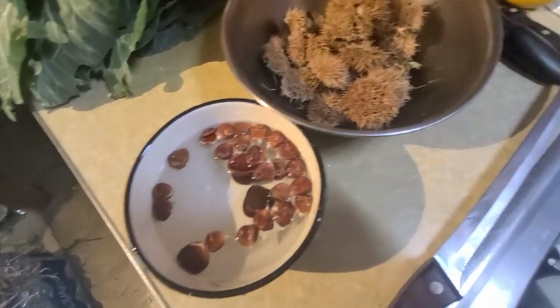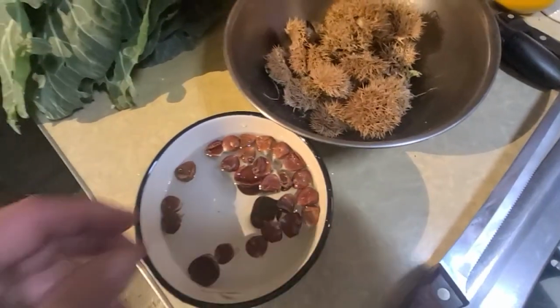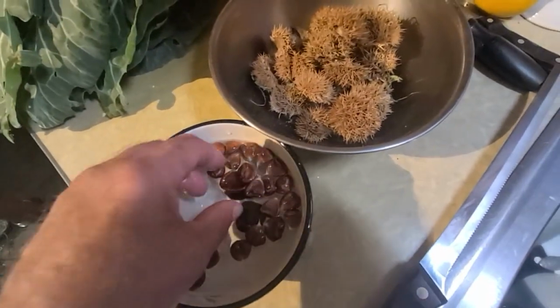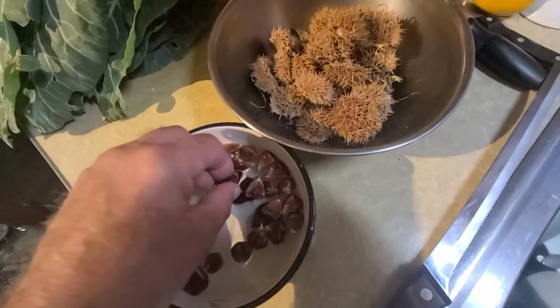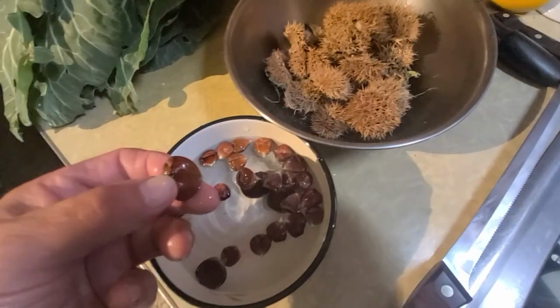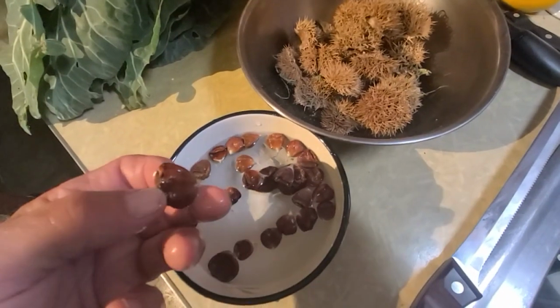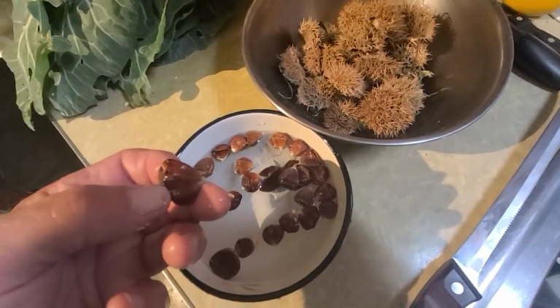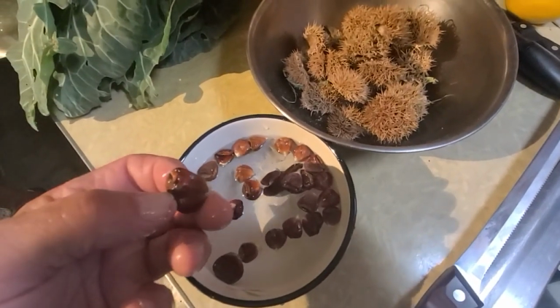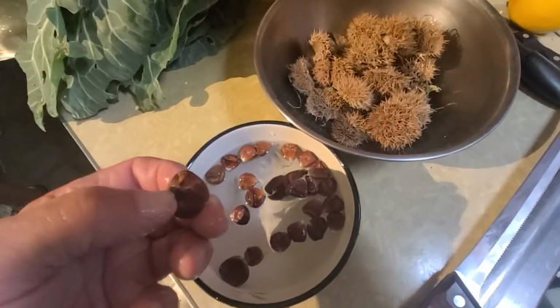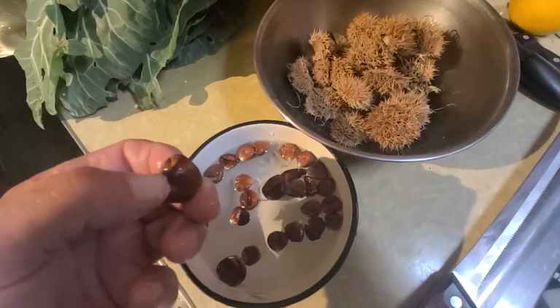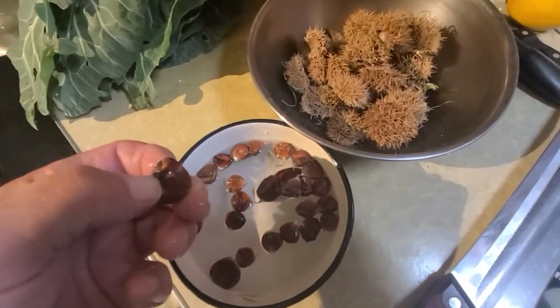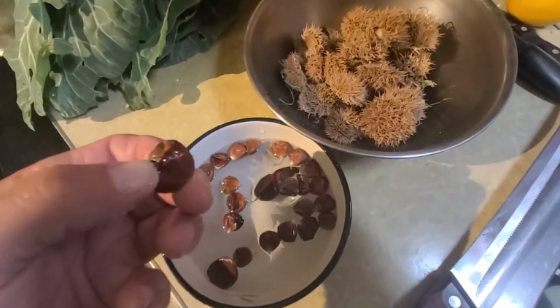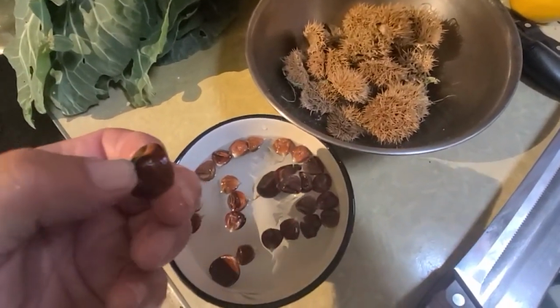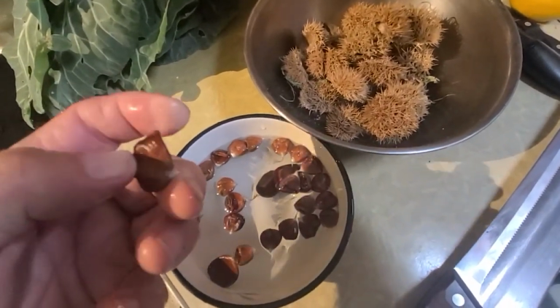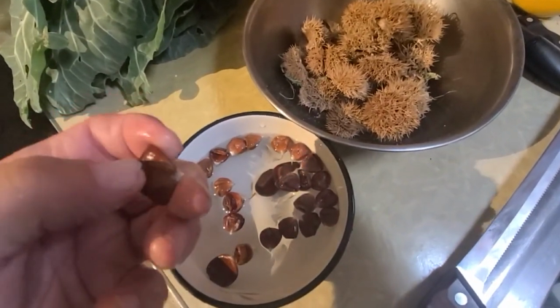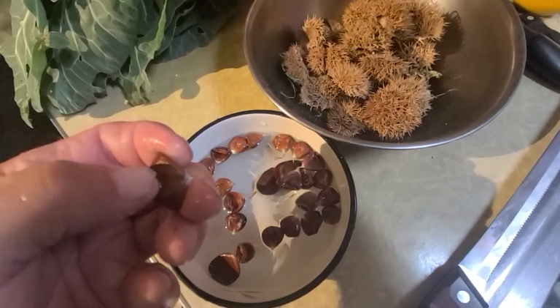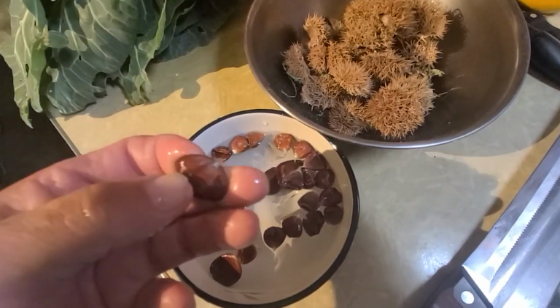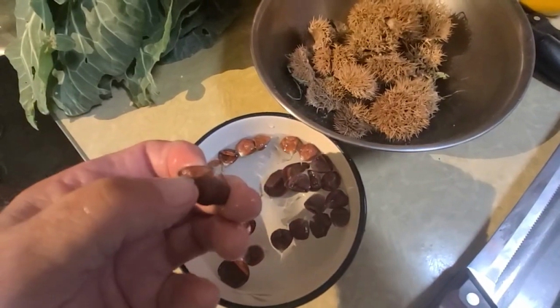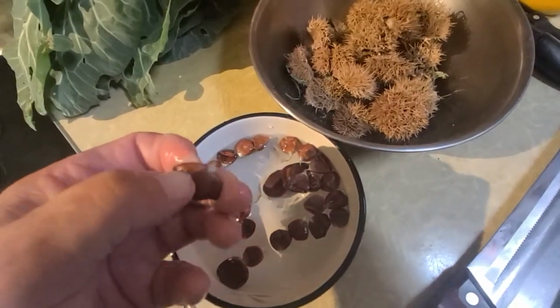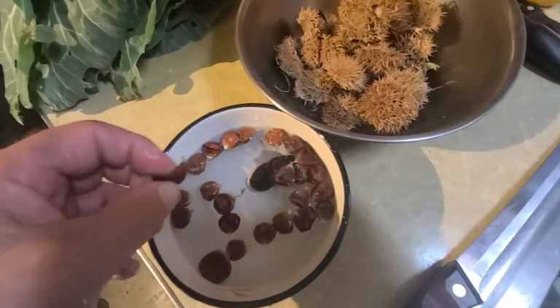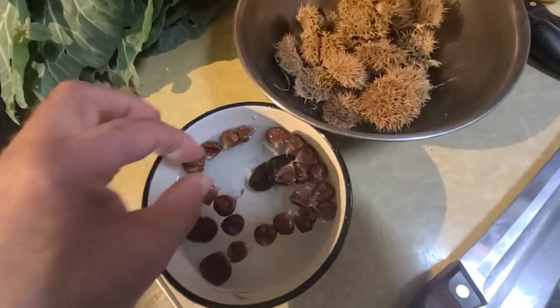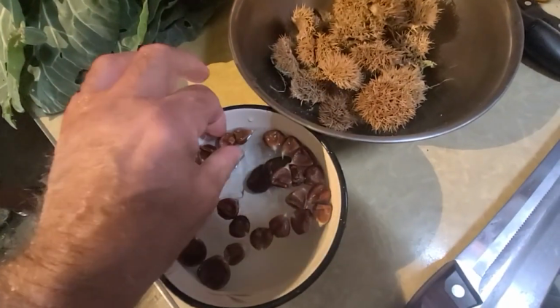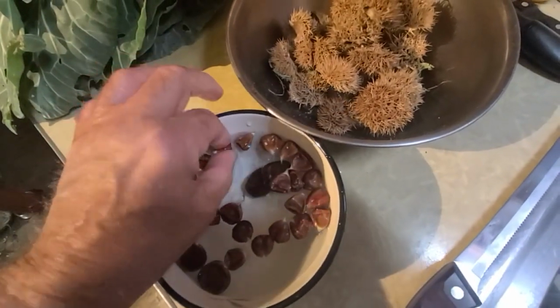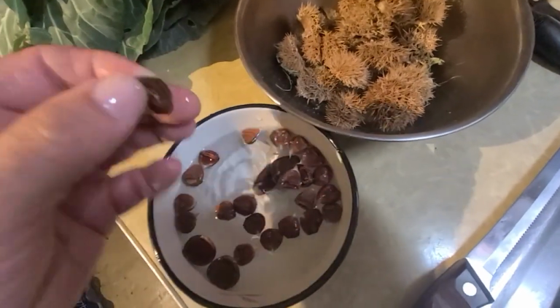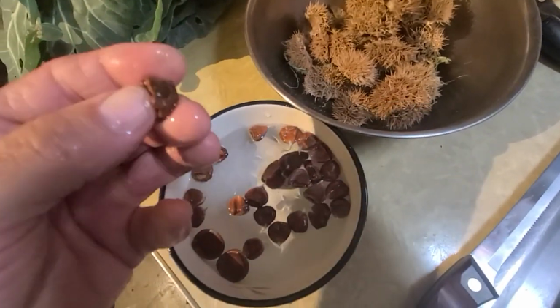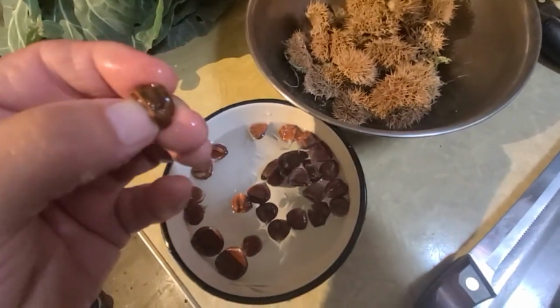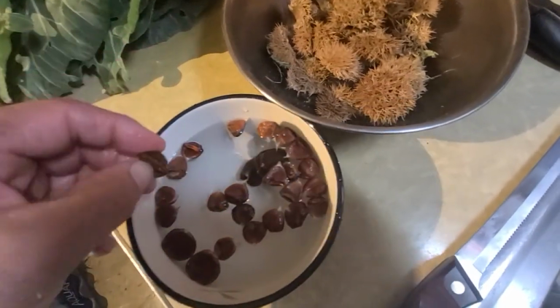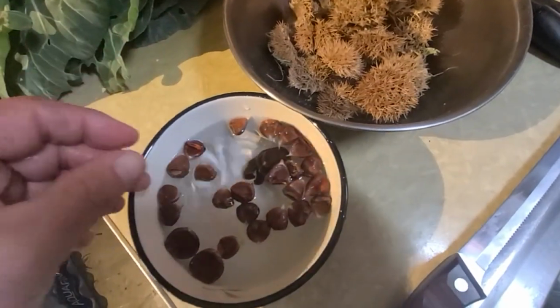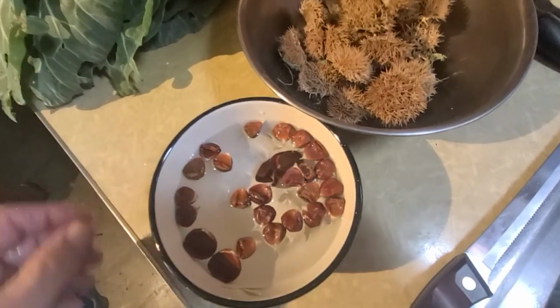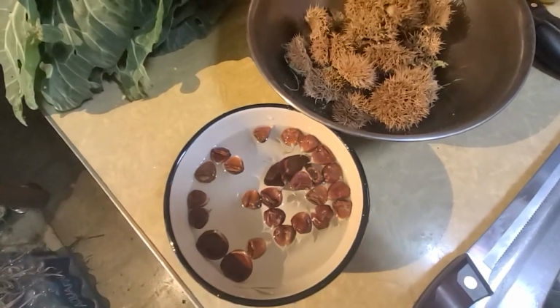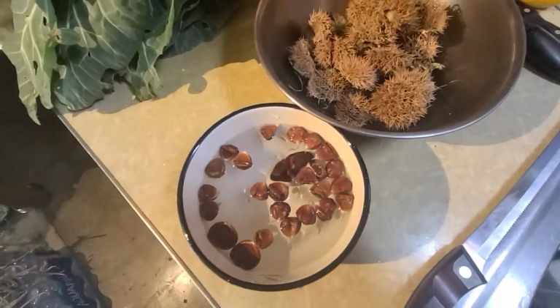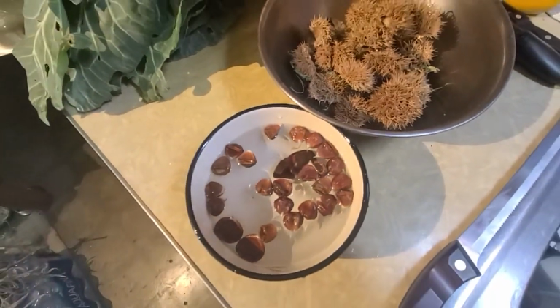Yeah, I'm going to roast them here in my coffee roasting skillet. I don't even know if there's anything in these little shells here. I doubt it. But I'm going to see what it tastes like.